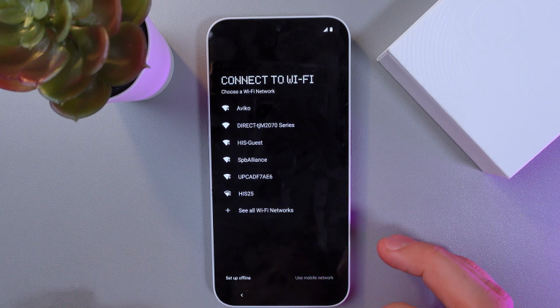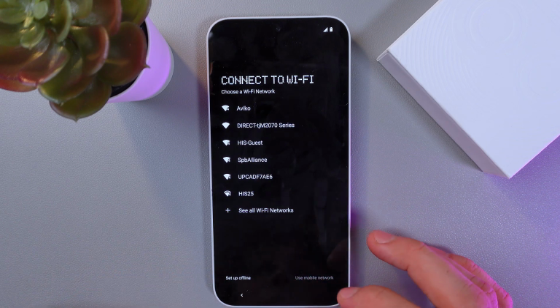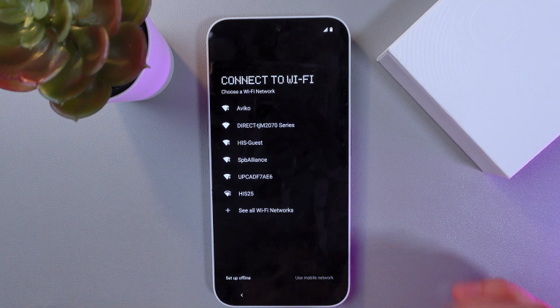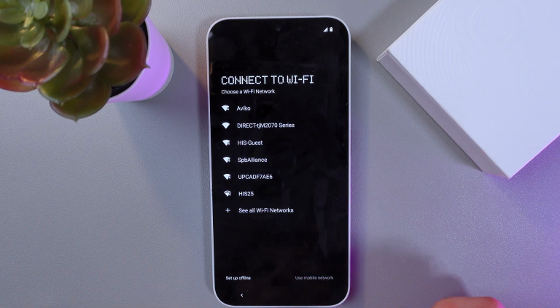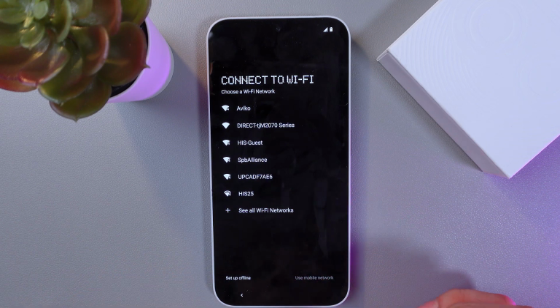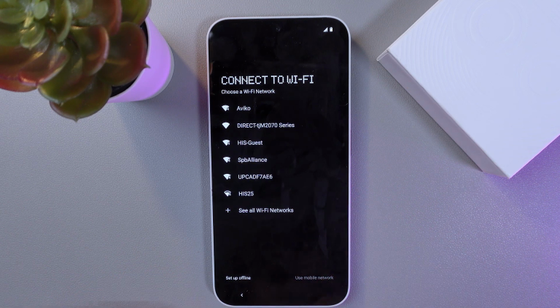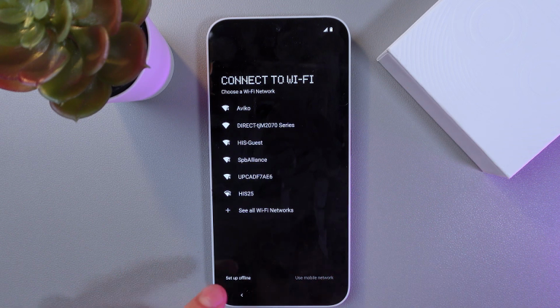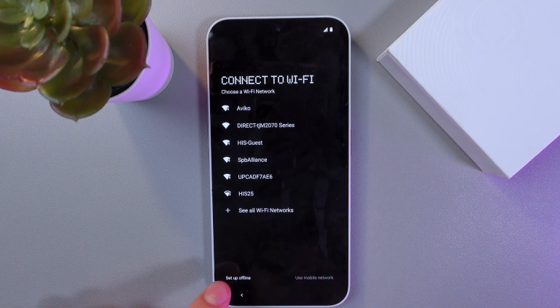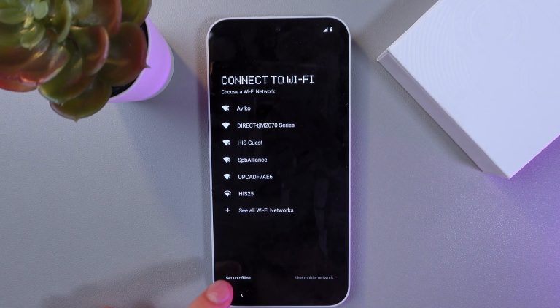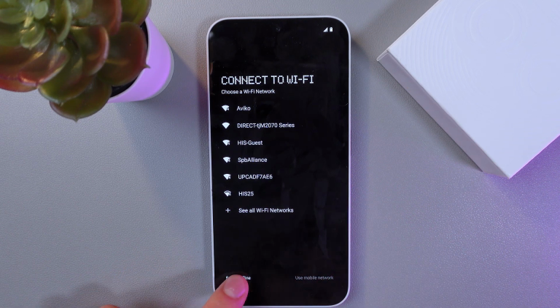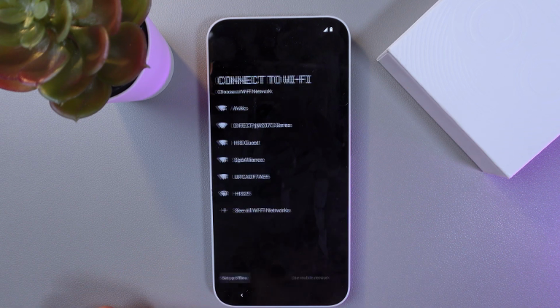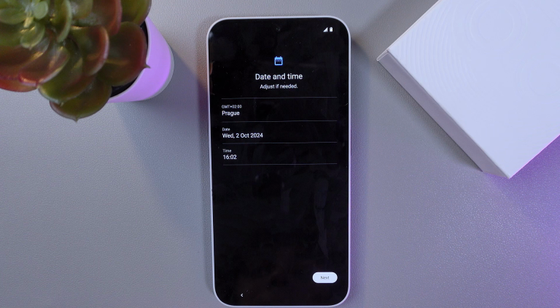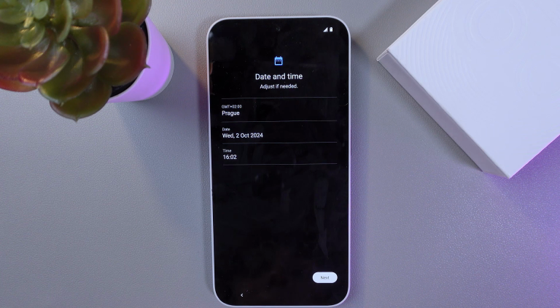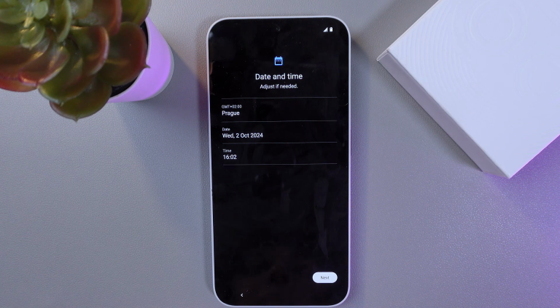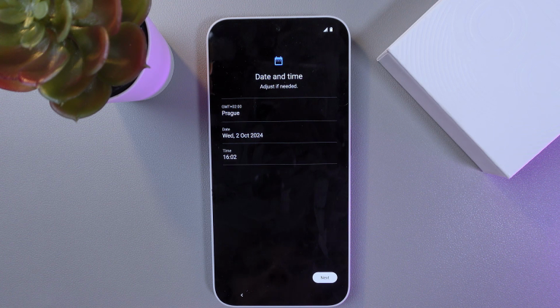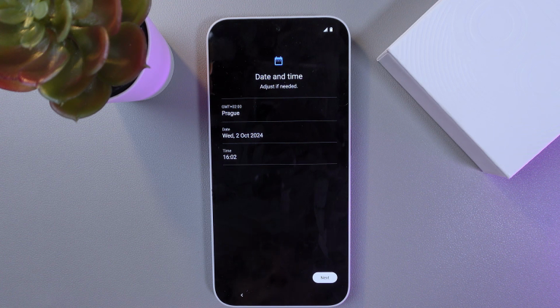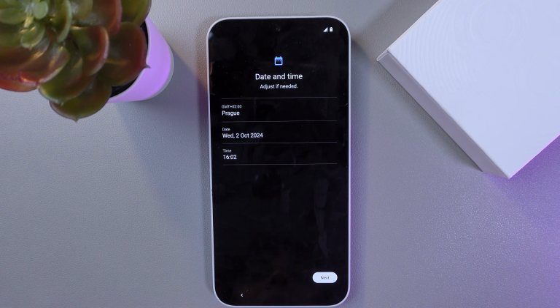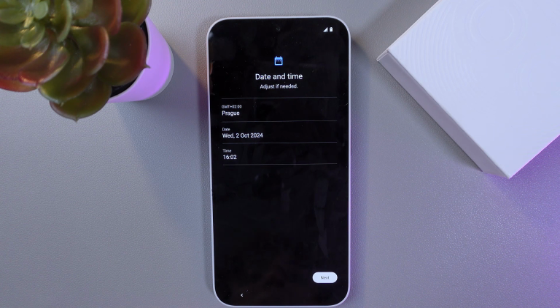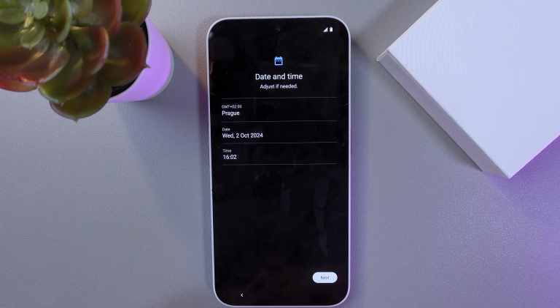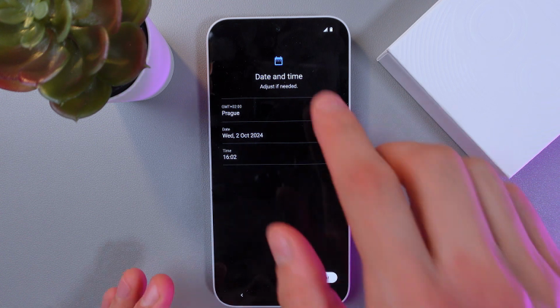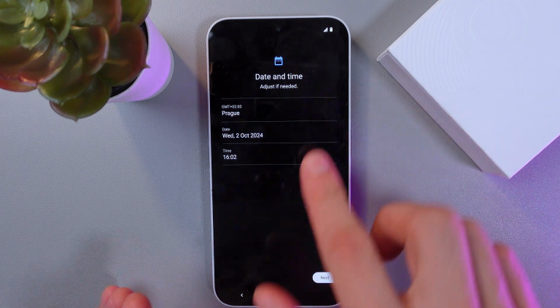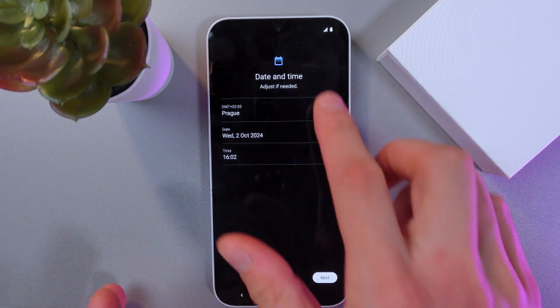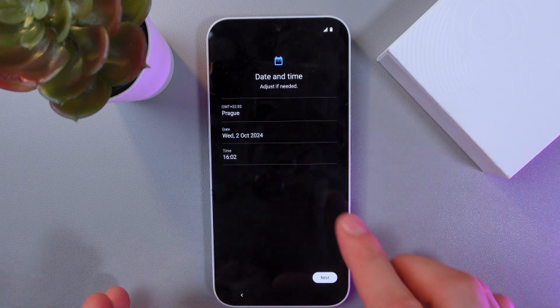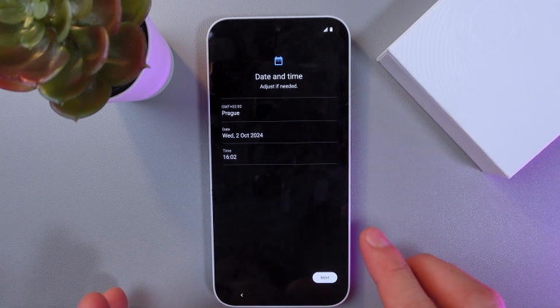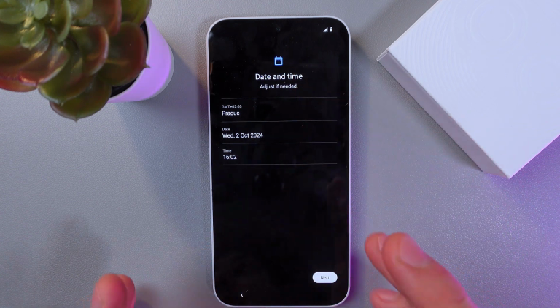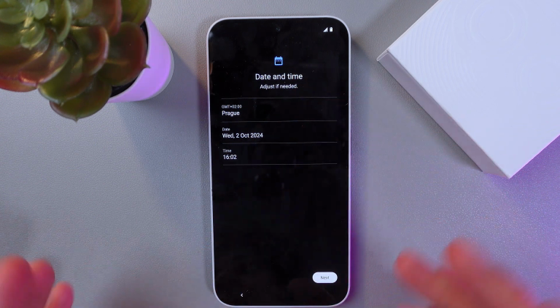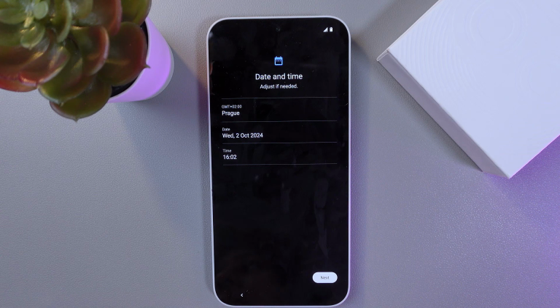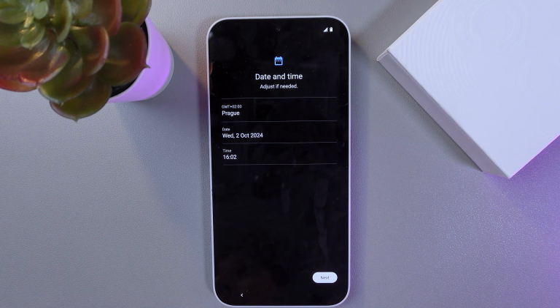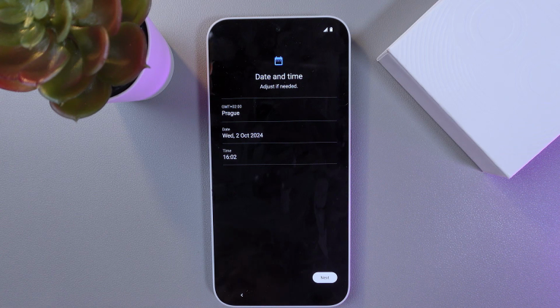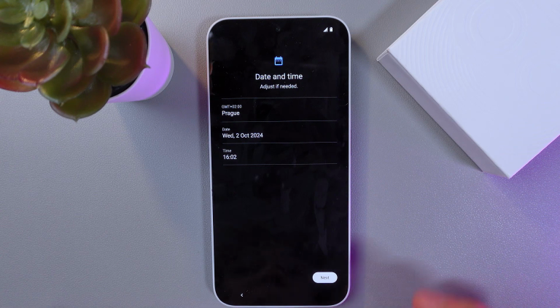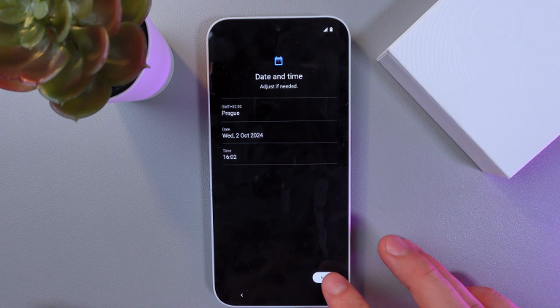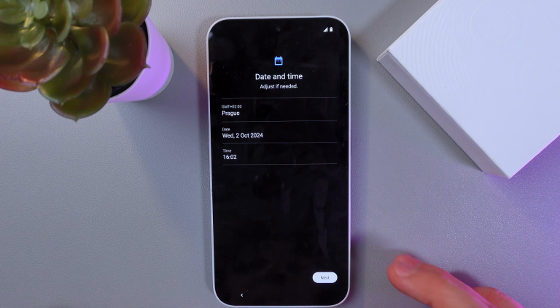Now, you can either set up online or use mobile network. I'll choose set up offline. Adjust the date and time if you need to, then press next.